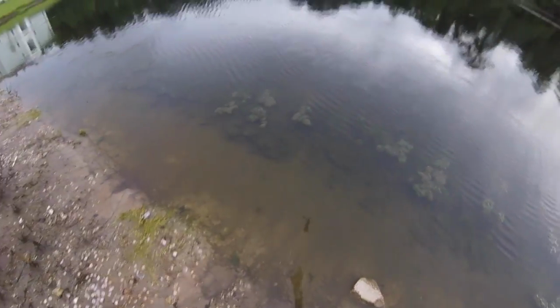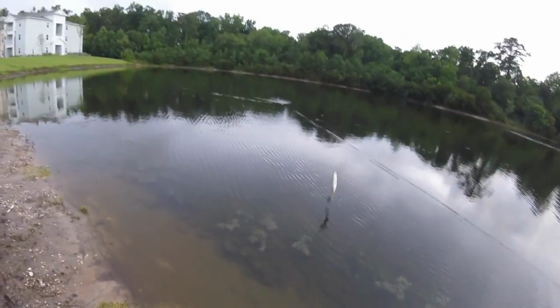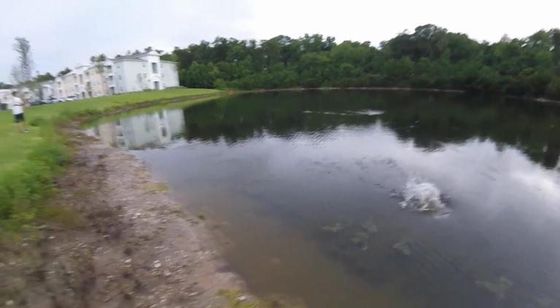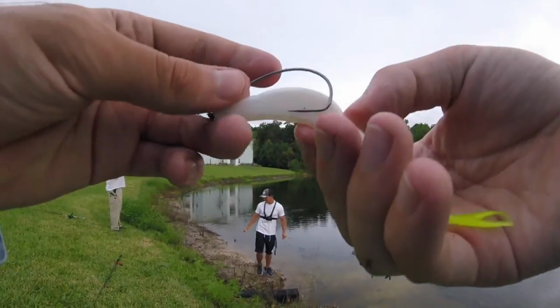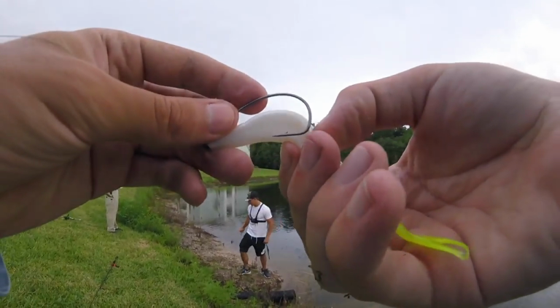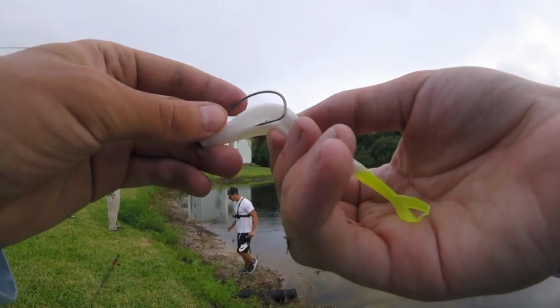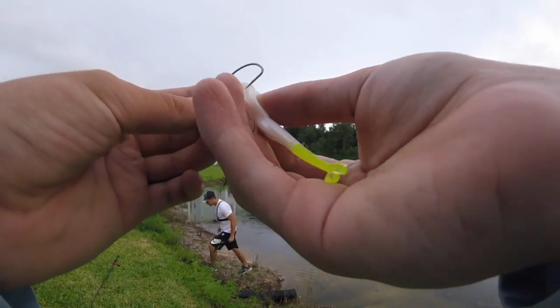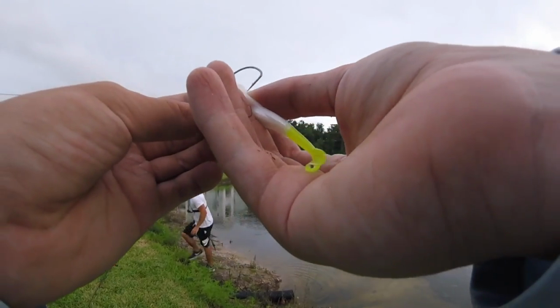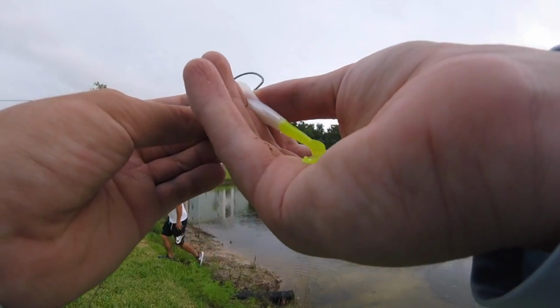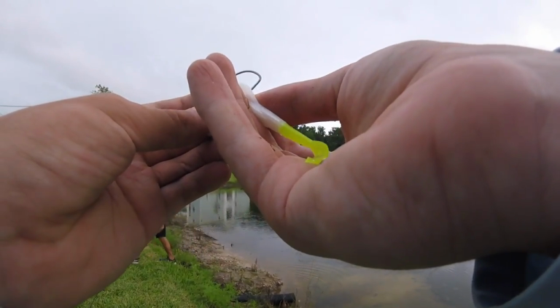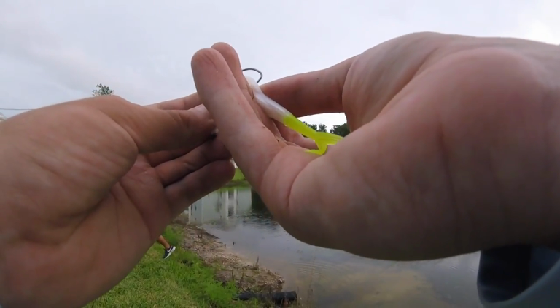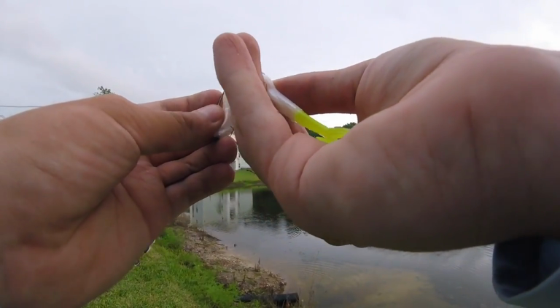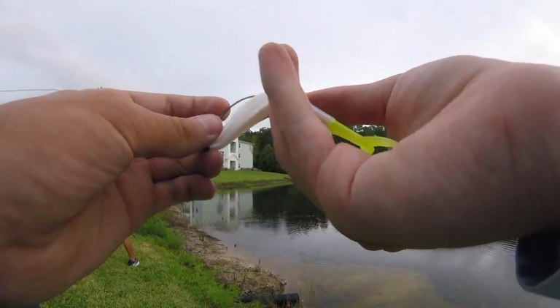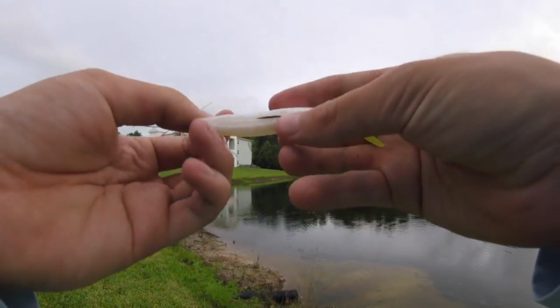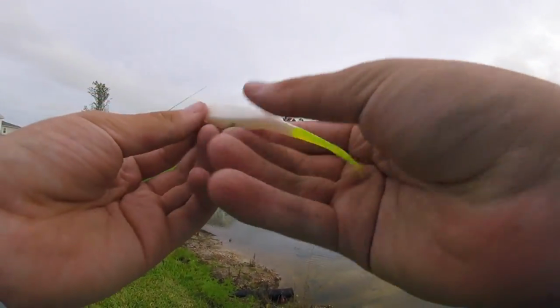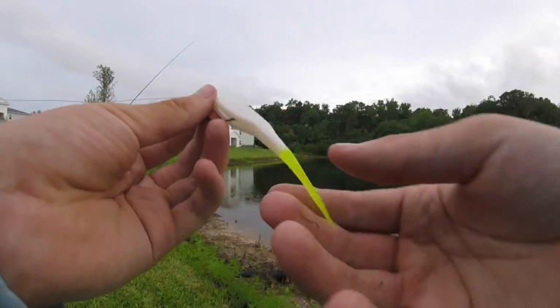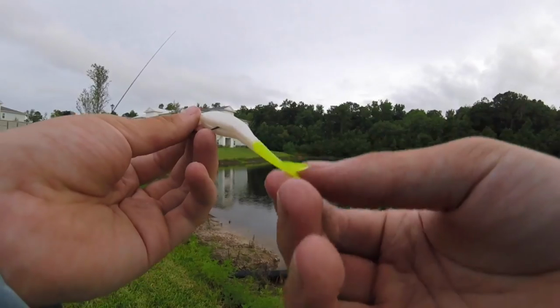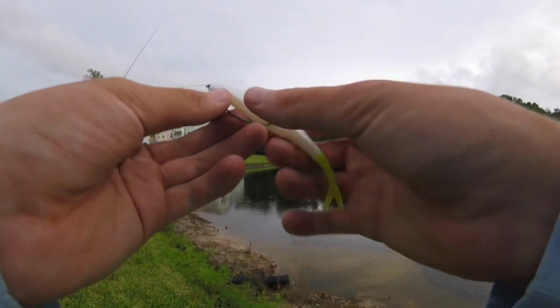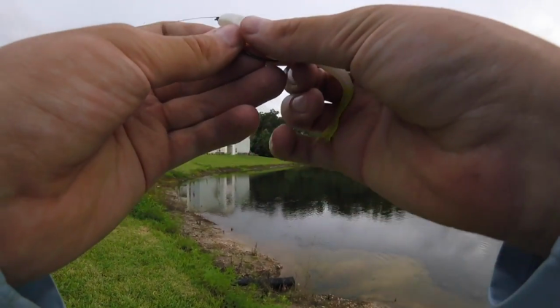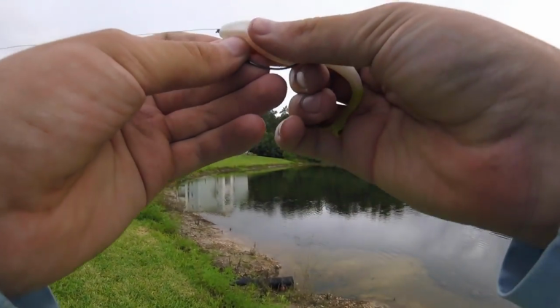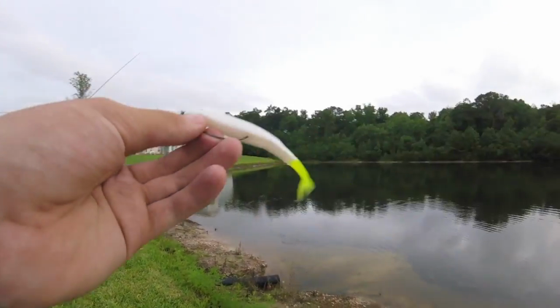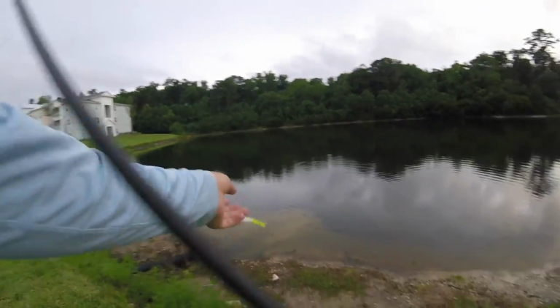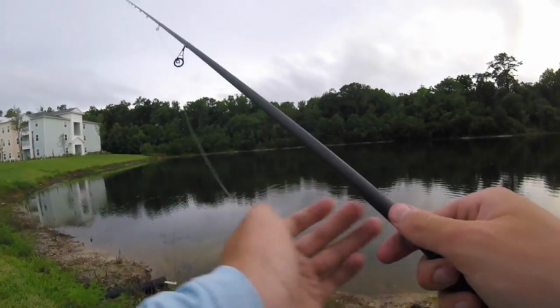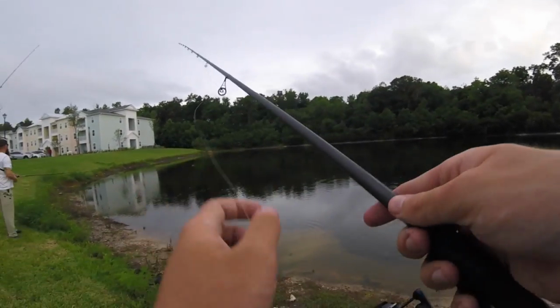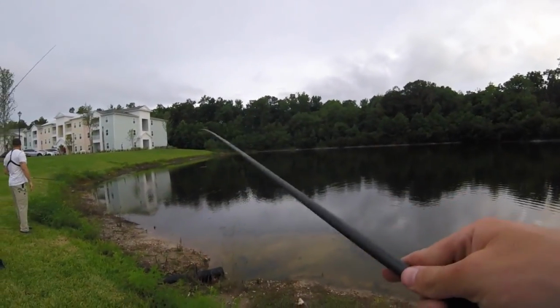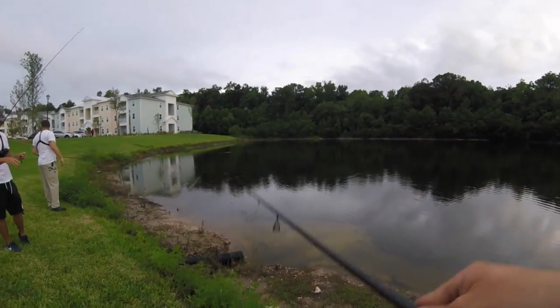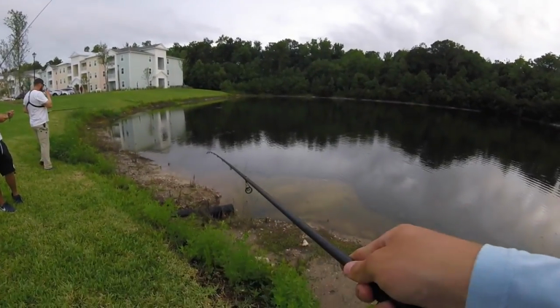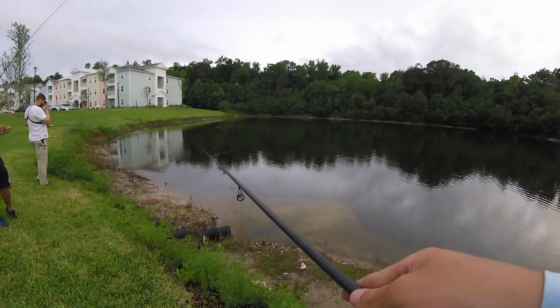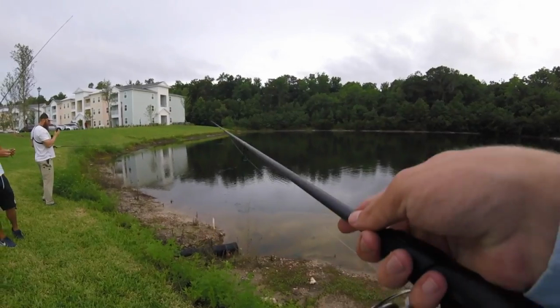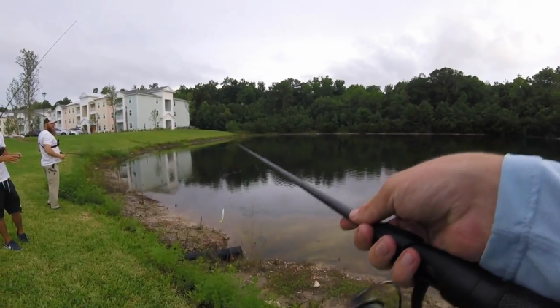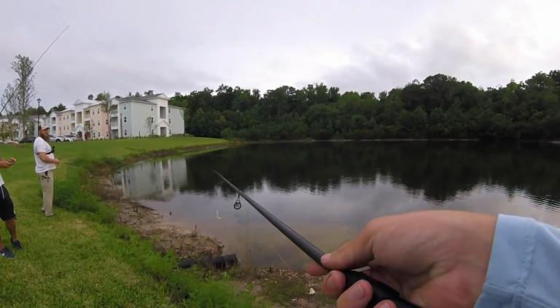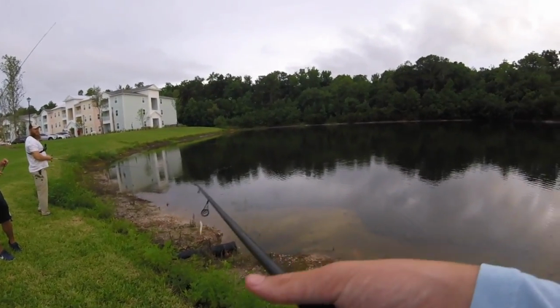All right folks, we are rigging the fluke back up — absolutely love fishing with a fluke, super fun. Got the chartreuse tail, kind of stands out in the water. I think it's helping me at least attract fish — catching fish now, that's a different story.